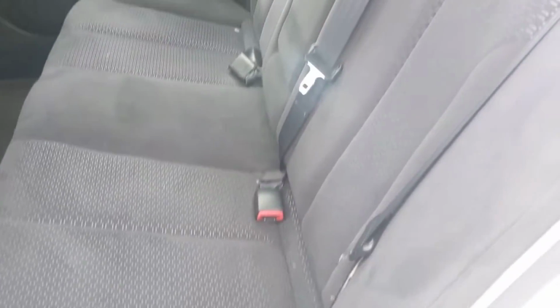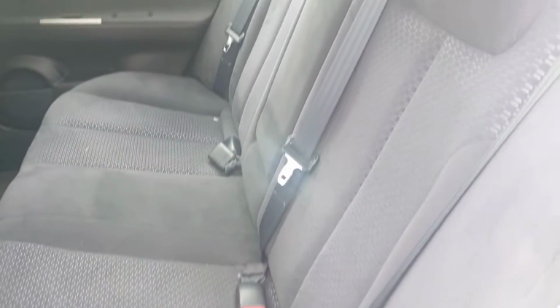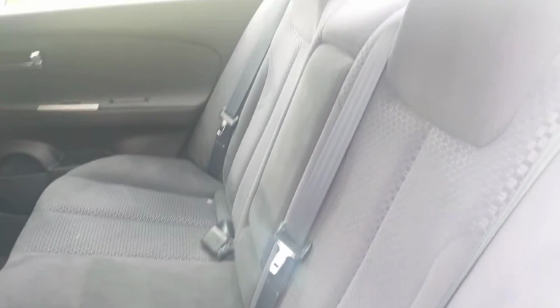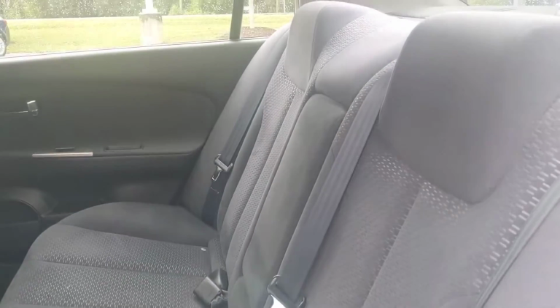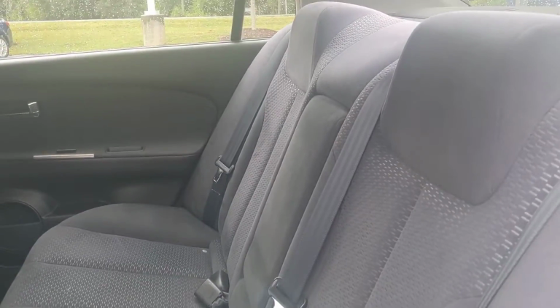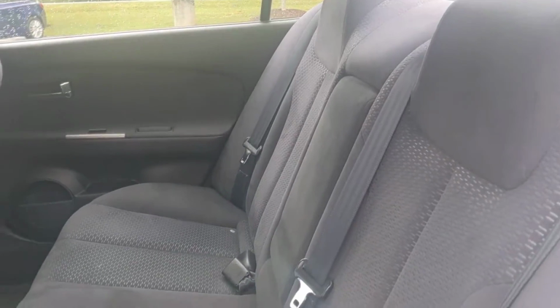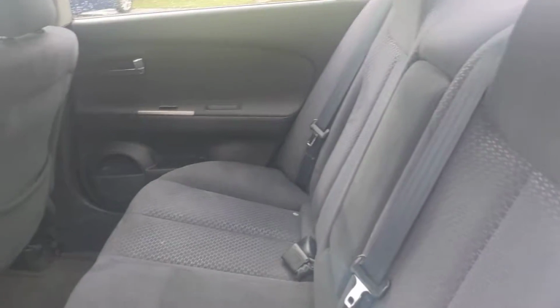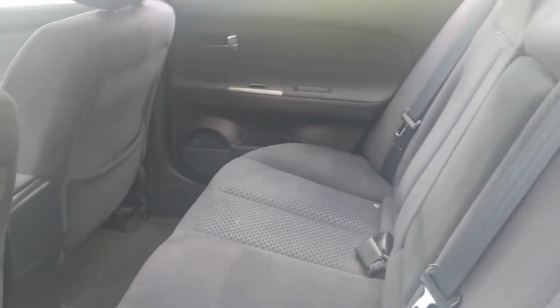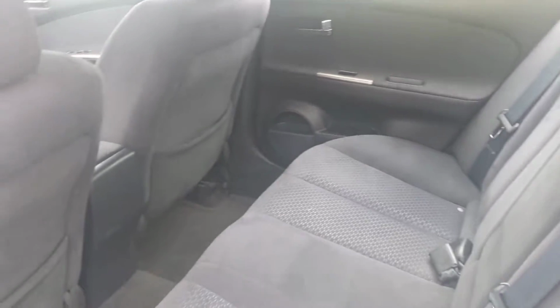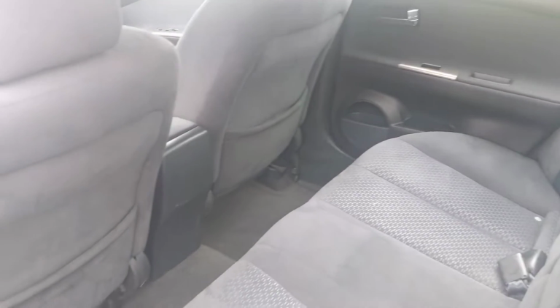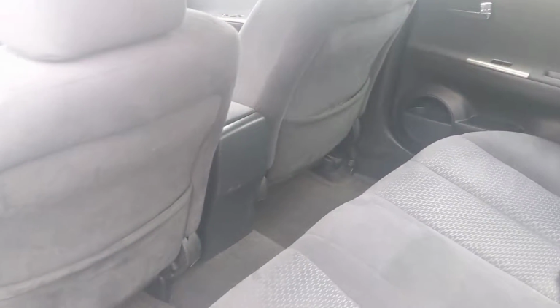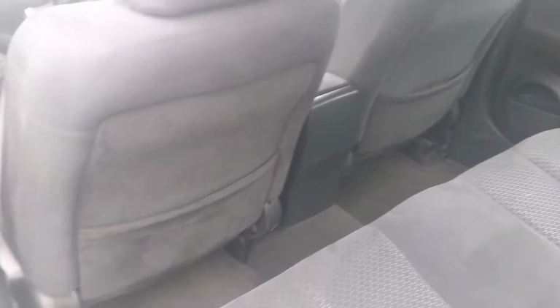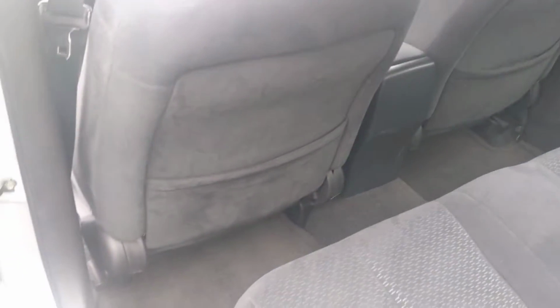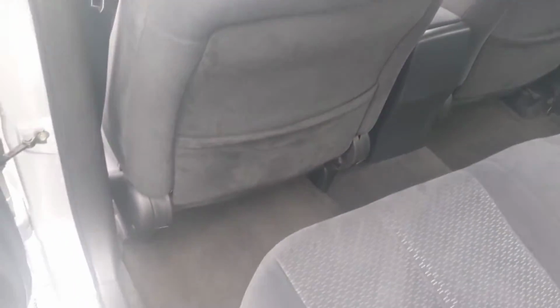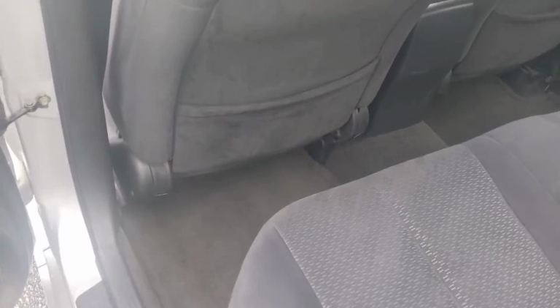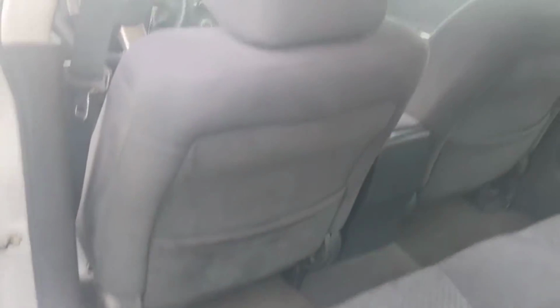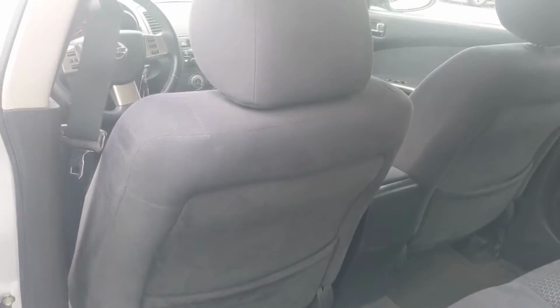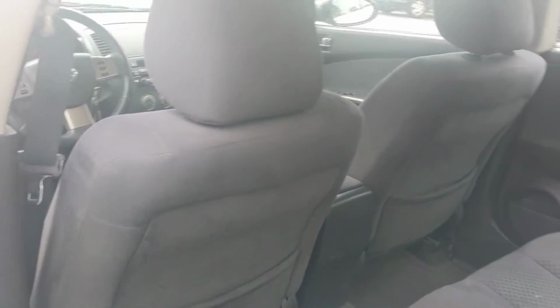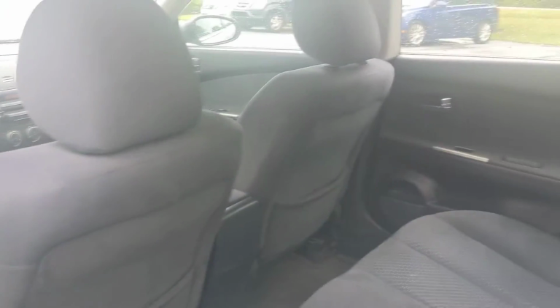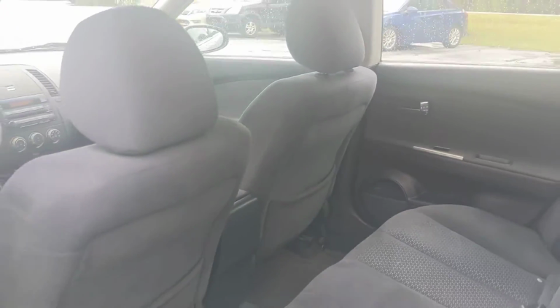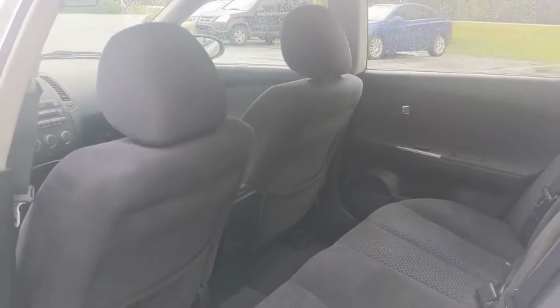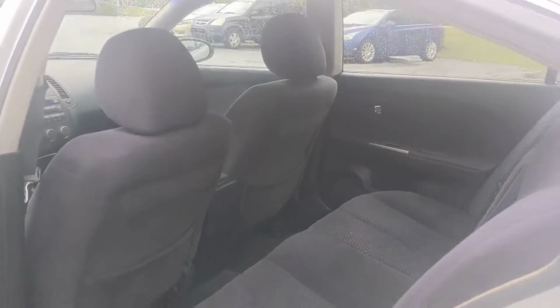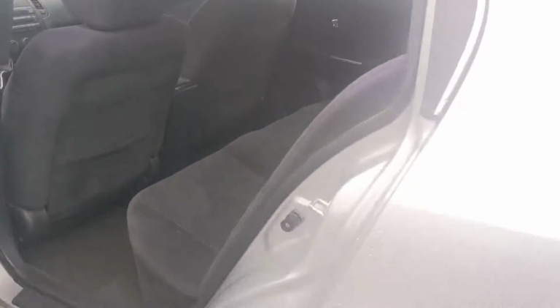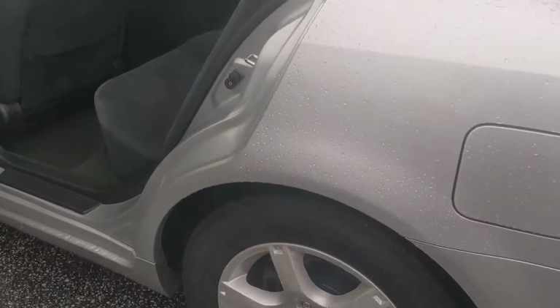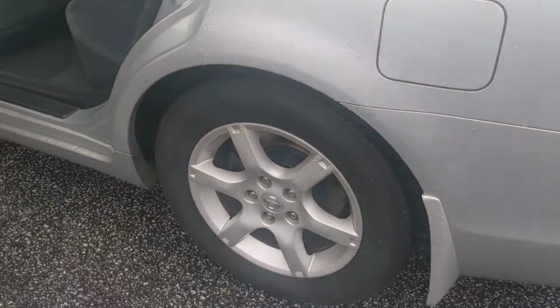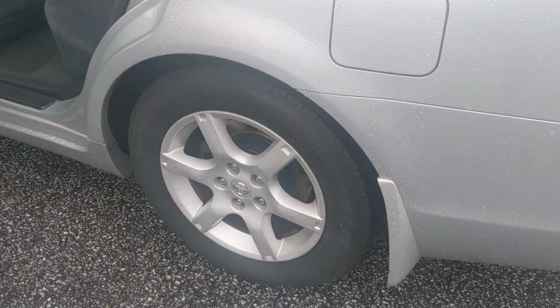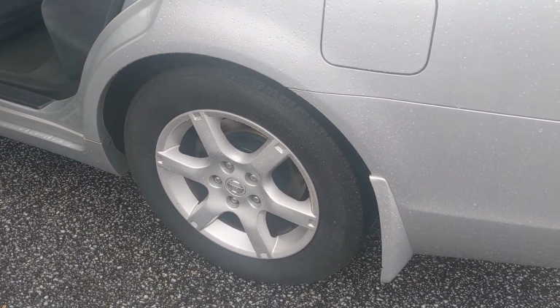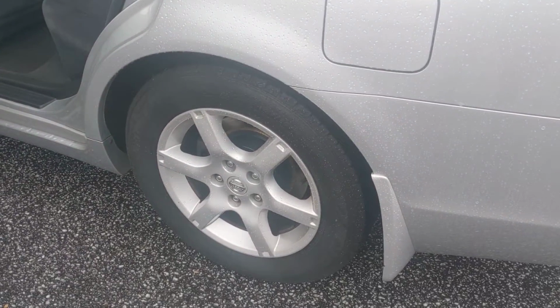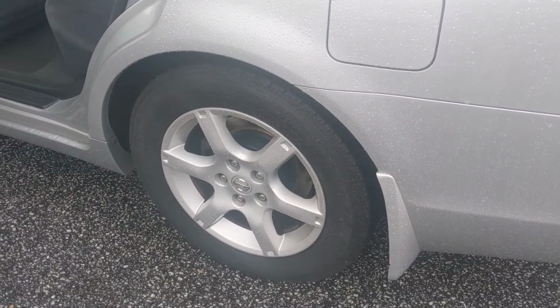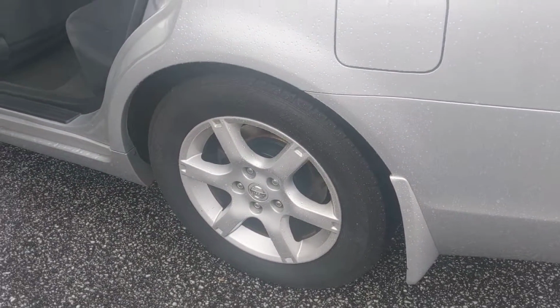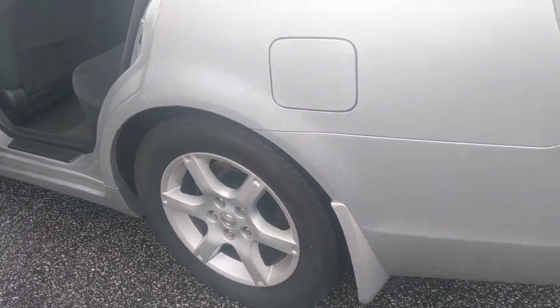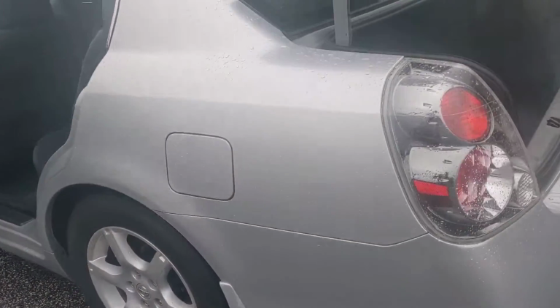Here's the back seat area. The seats and the interior on this vehicle for this year model are incredible — it's been very well taken care of. We also put quality tires on the vehicle.